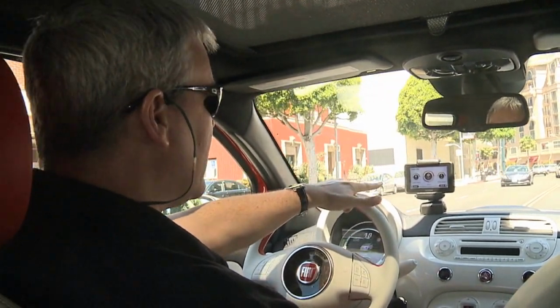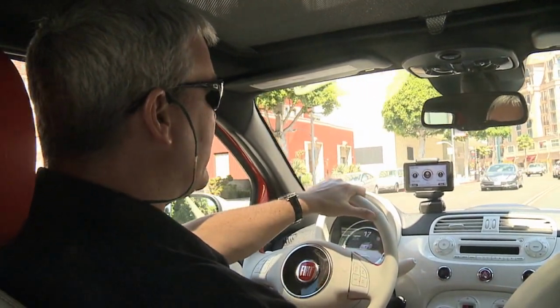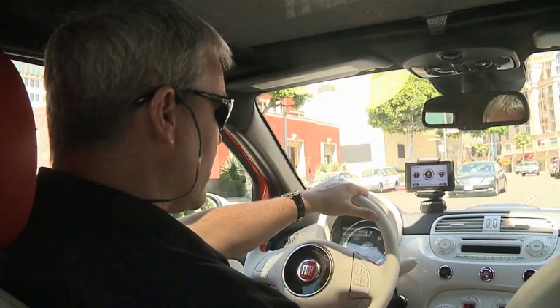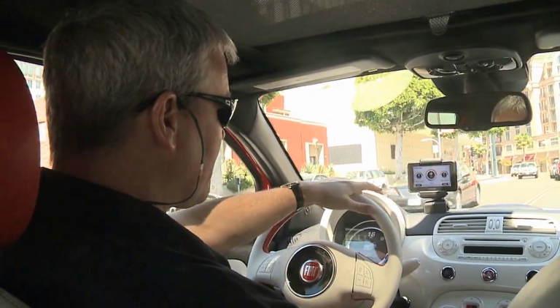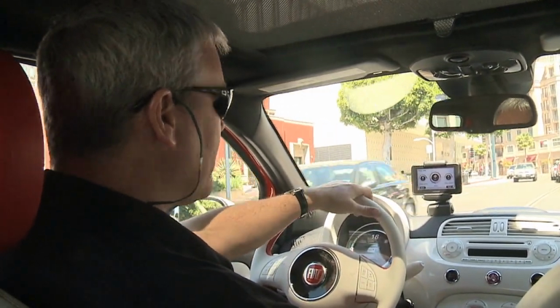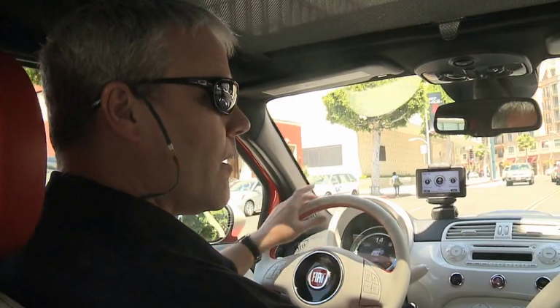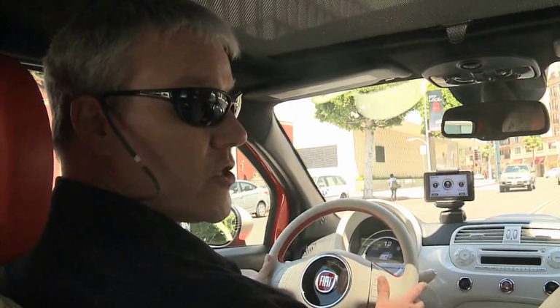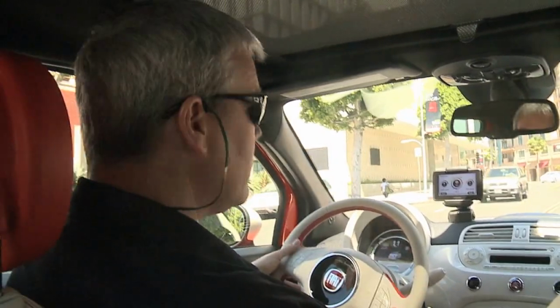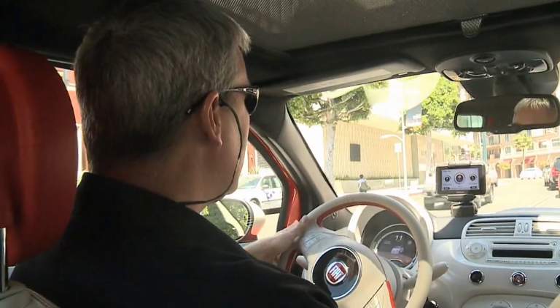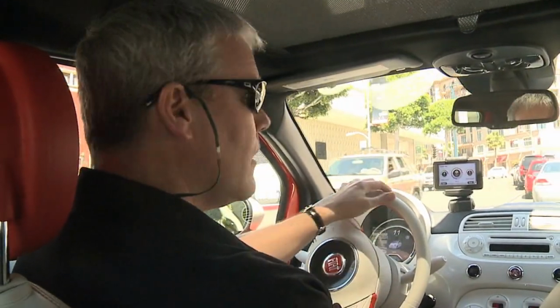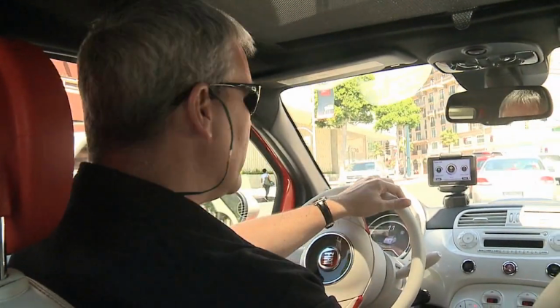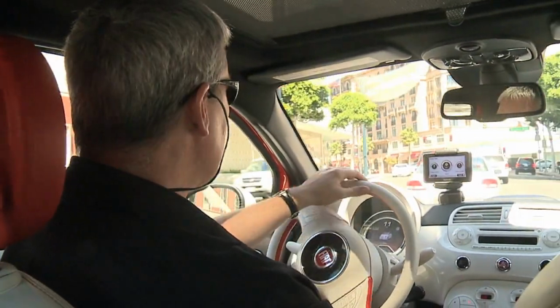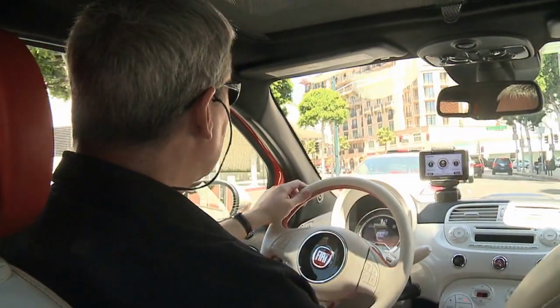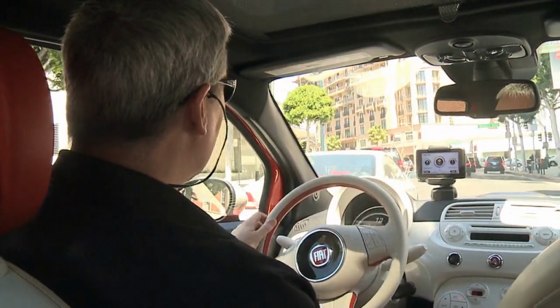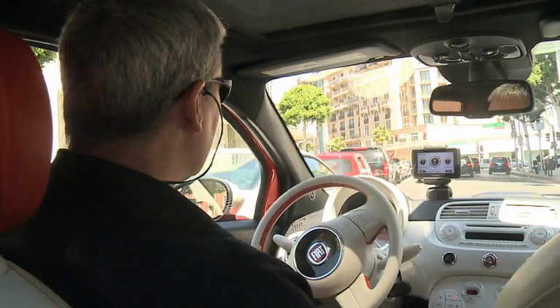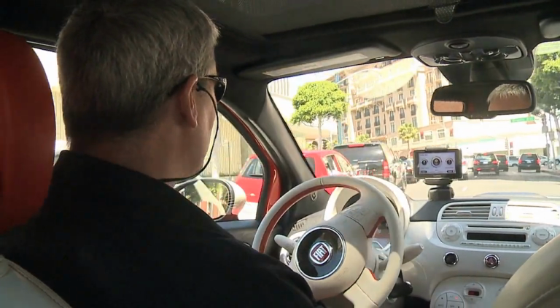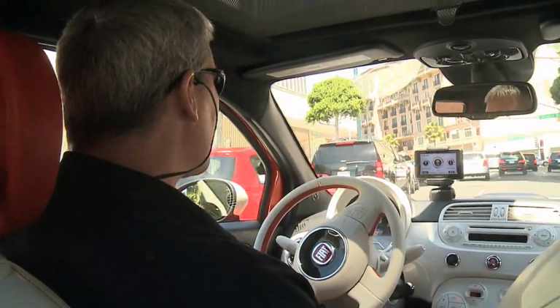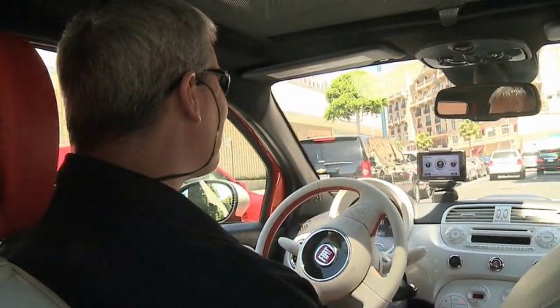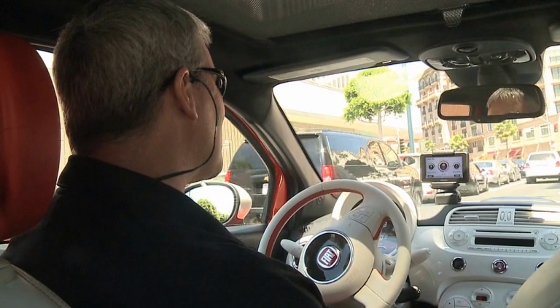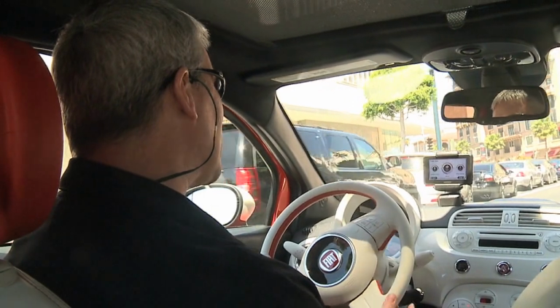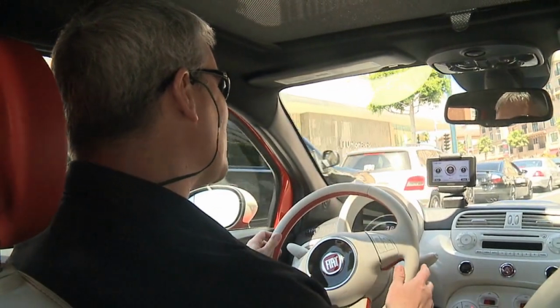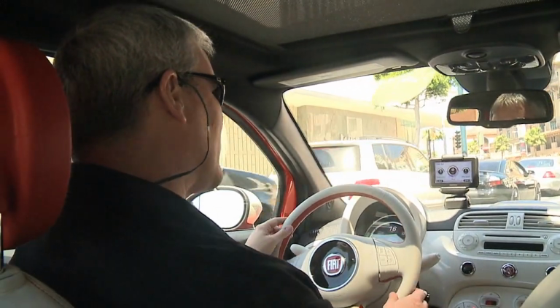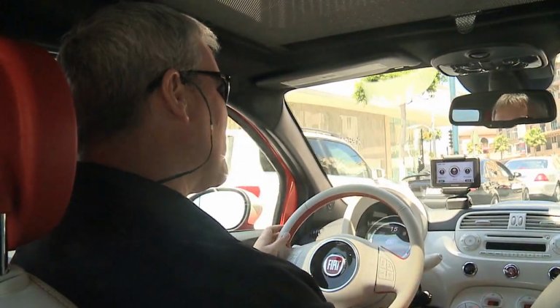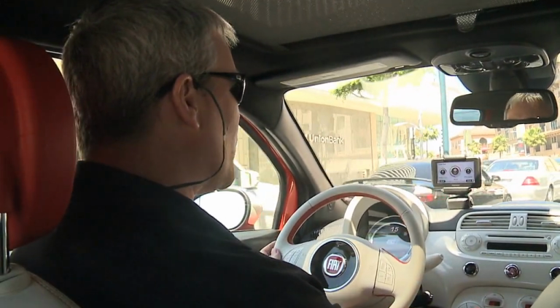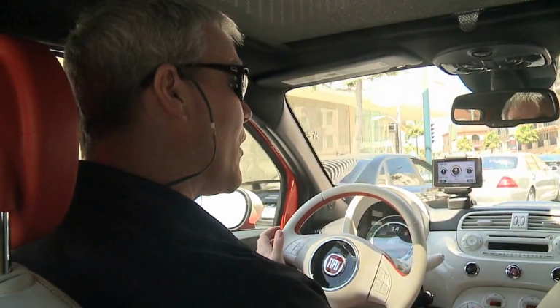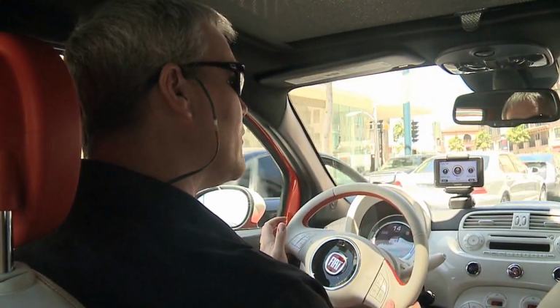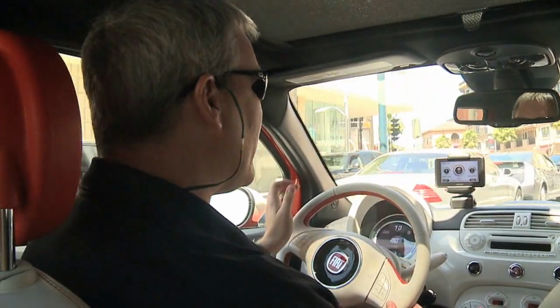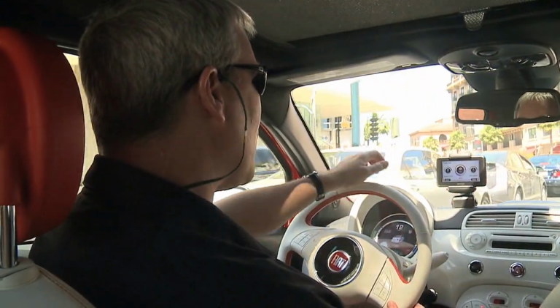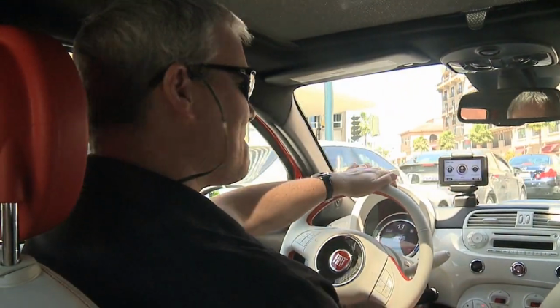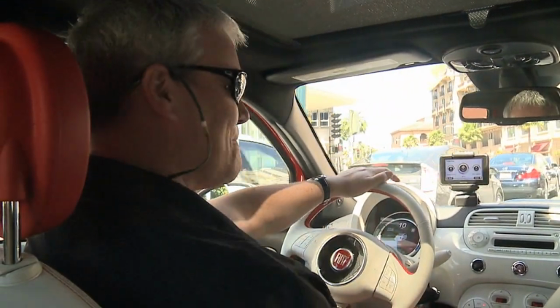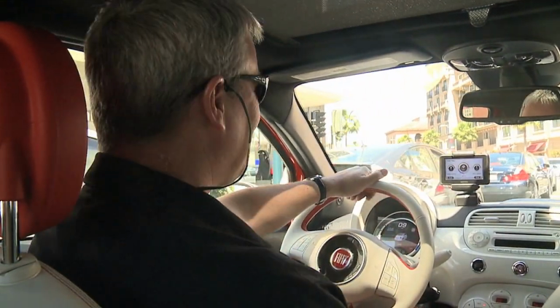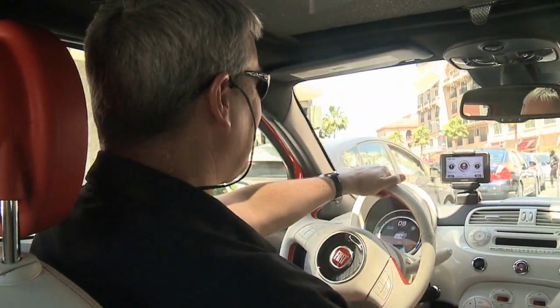Another neat feature: the TomTom gave three beeps as we came into an intersection with a traffic light, letting us know there's a traffic light up ahead so we can follow the law.